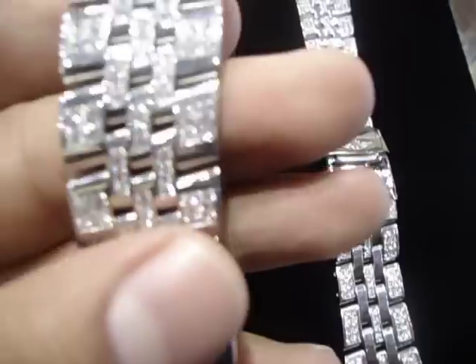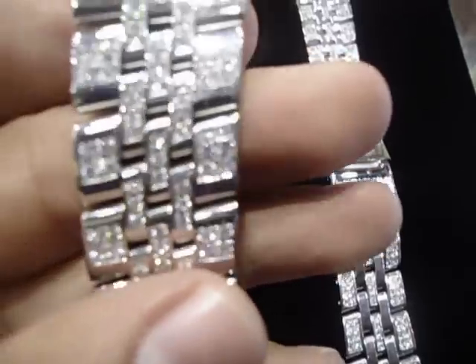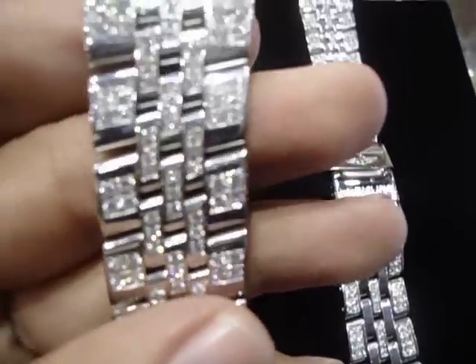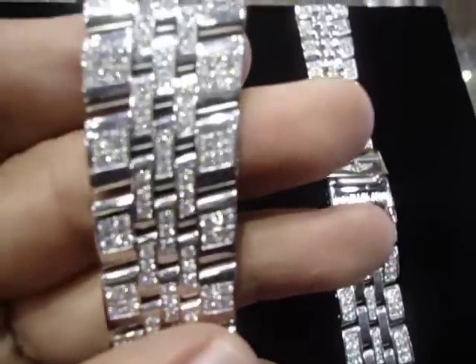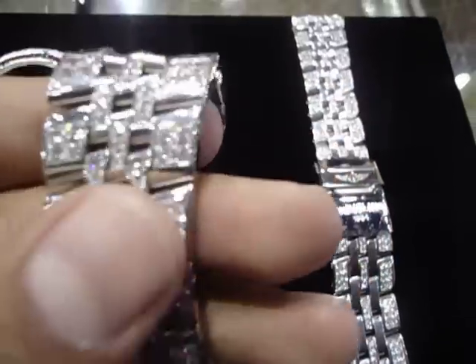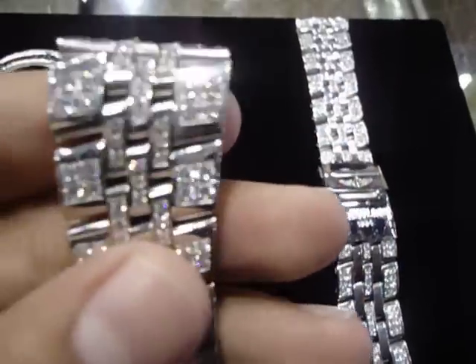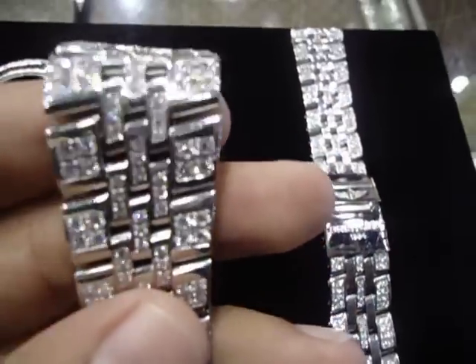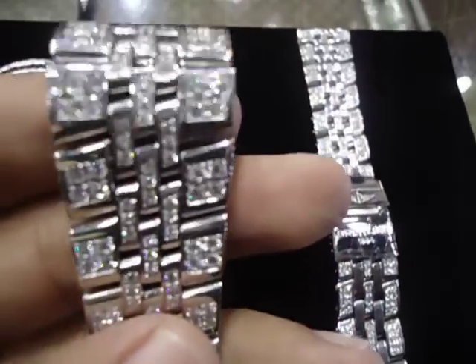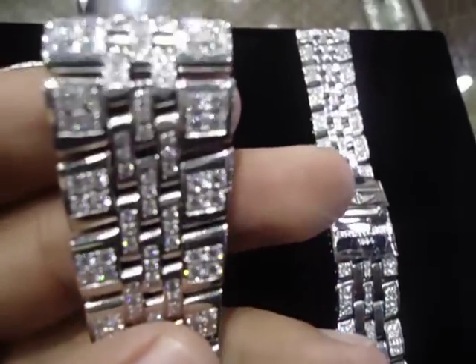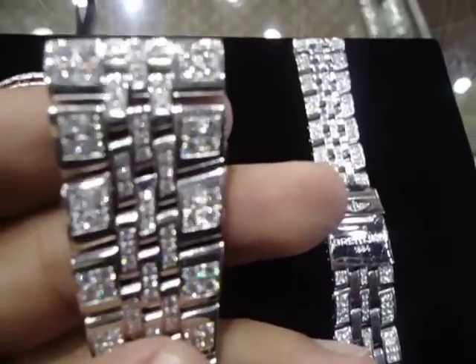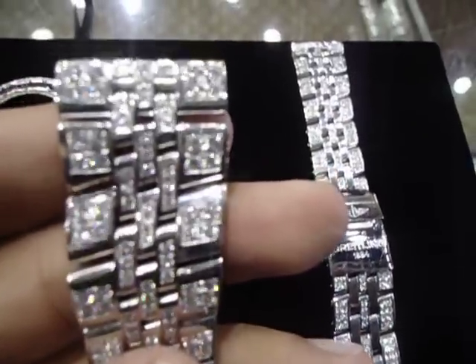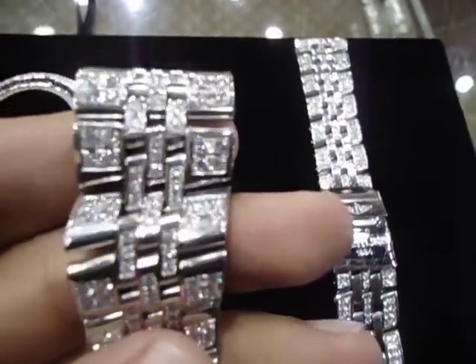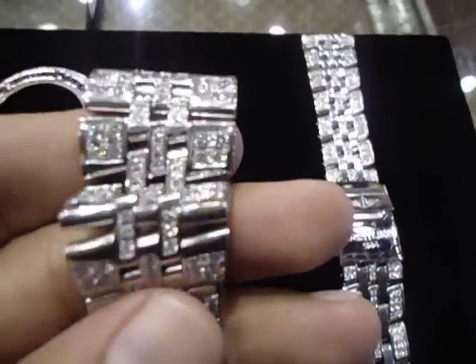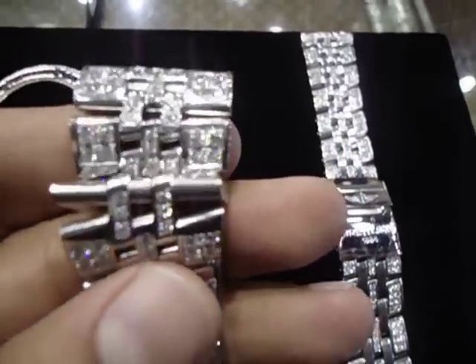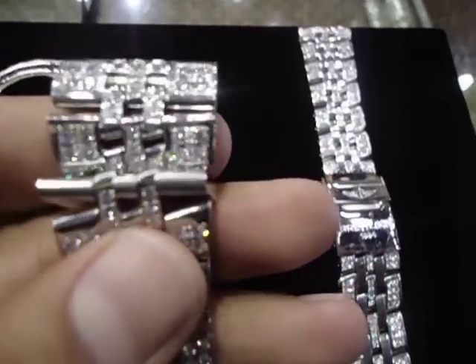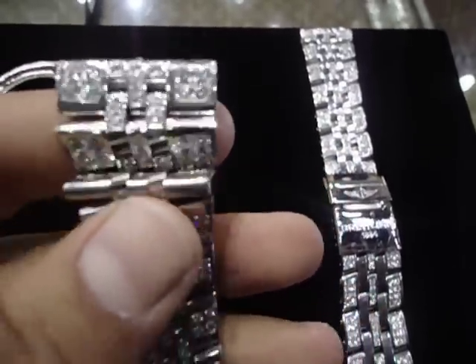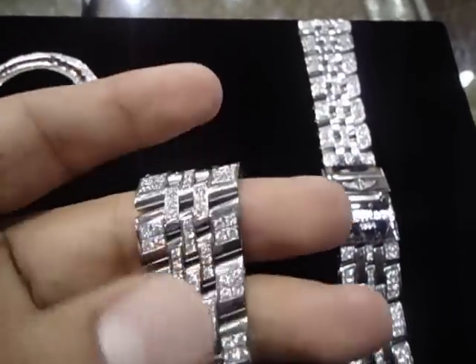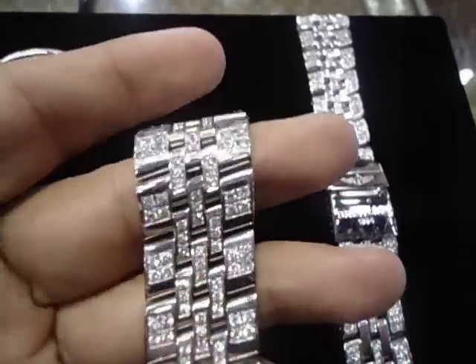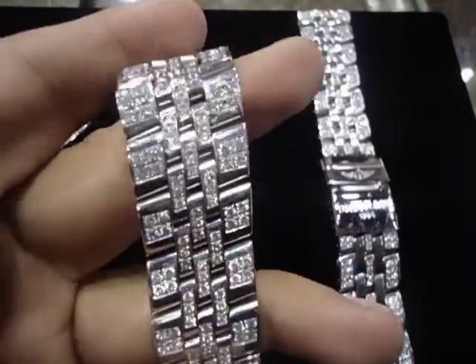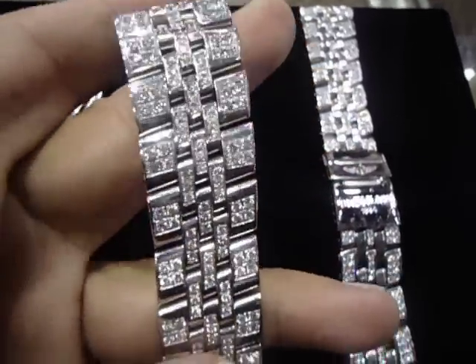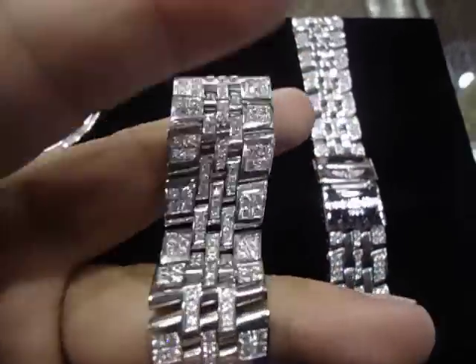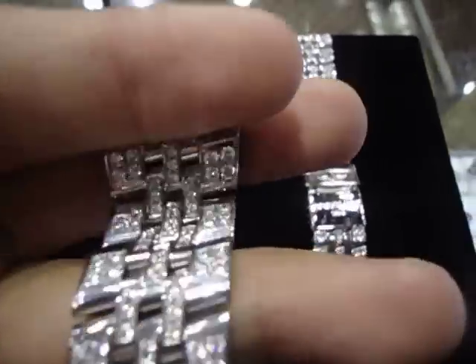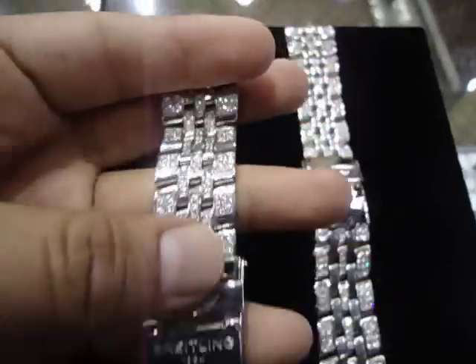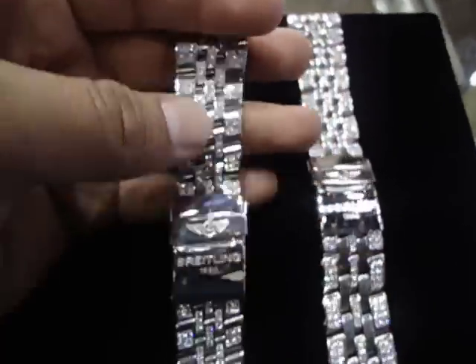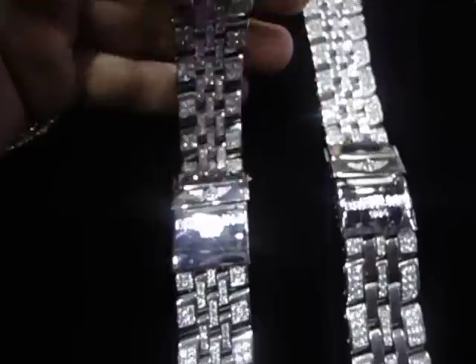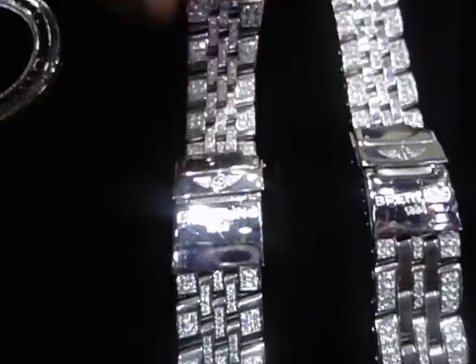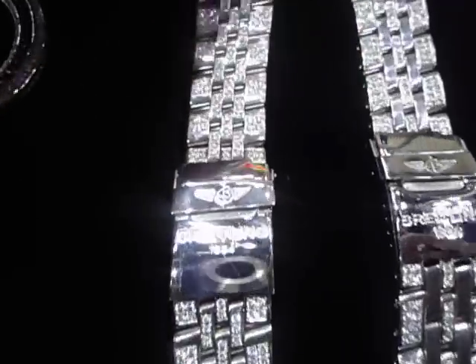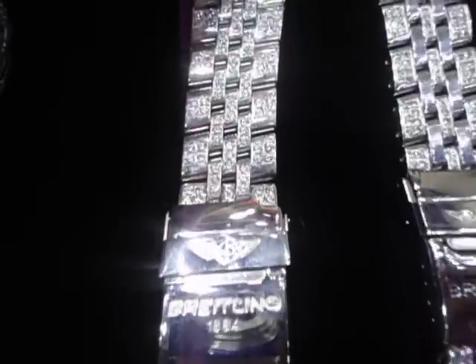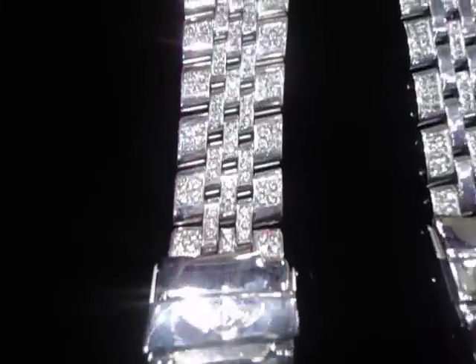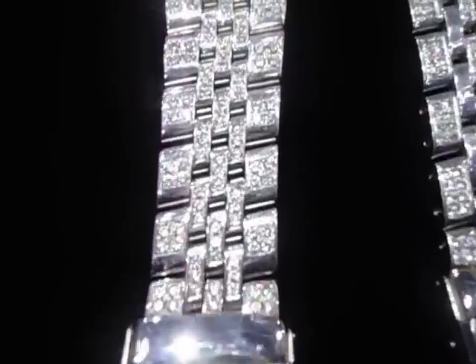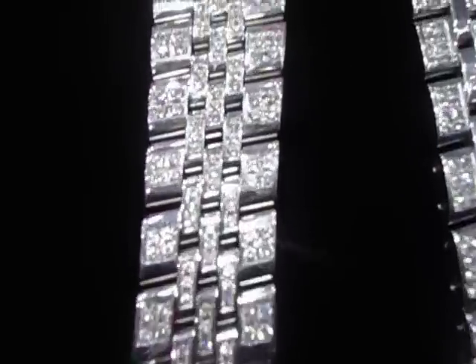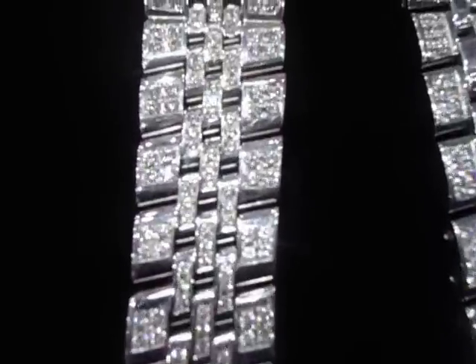This is a Breitling band, all iced out. Custom lab diamond, real diamond — whatever you want, we can put it for you. All handset micro pave.